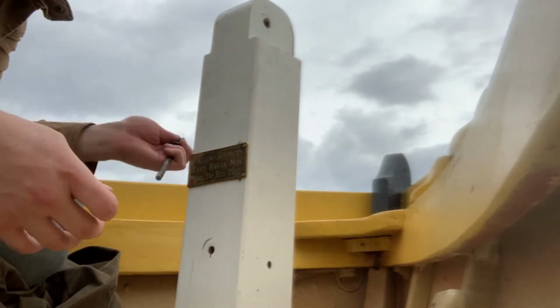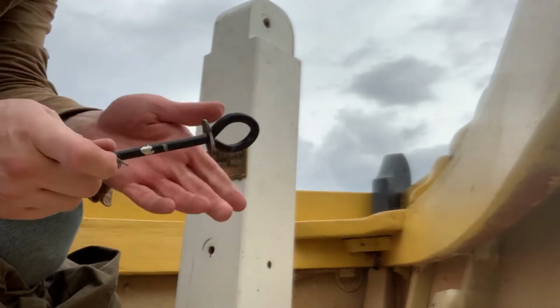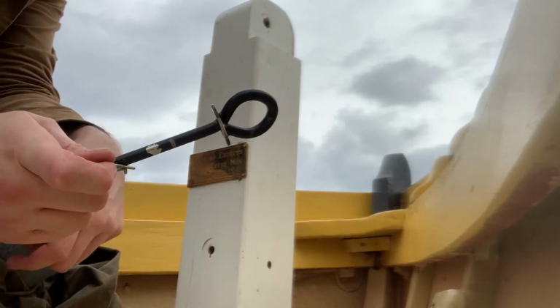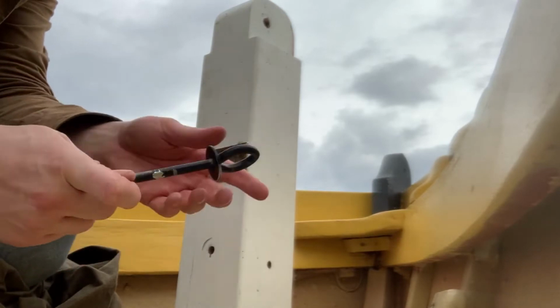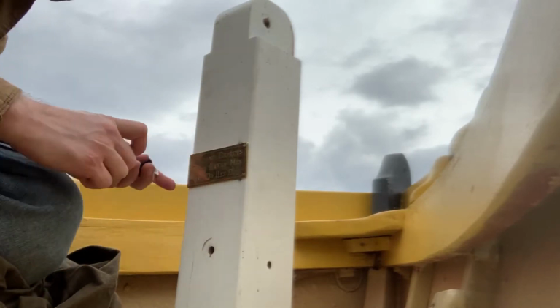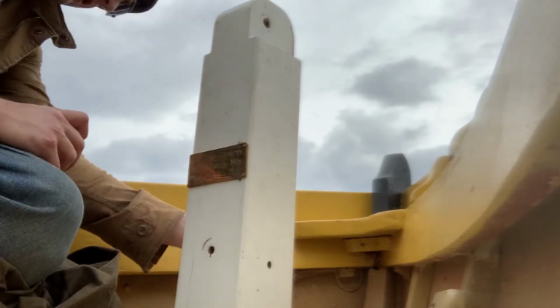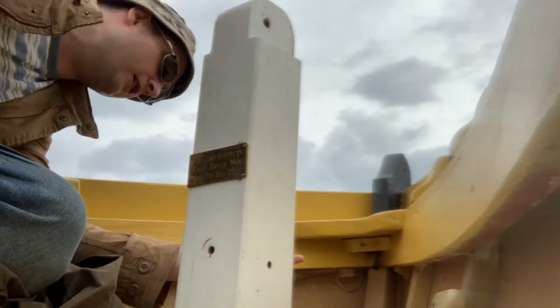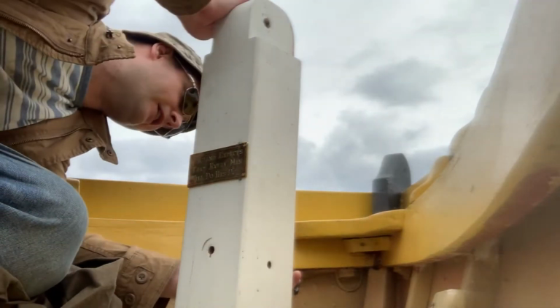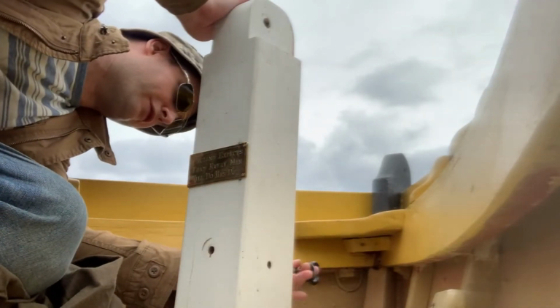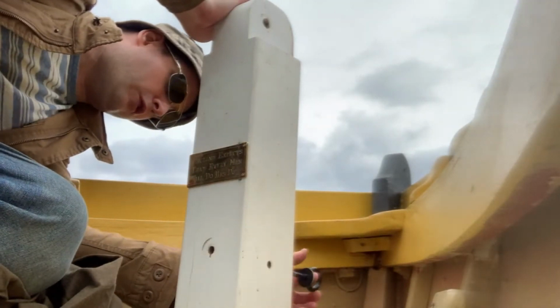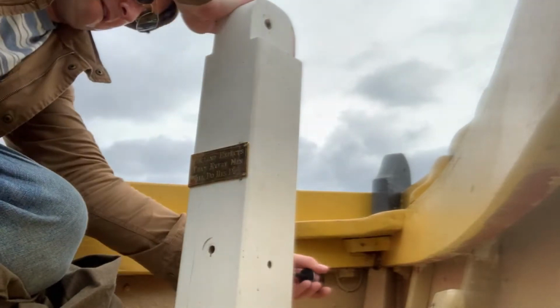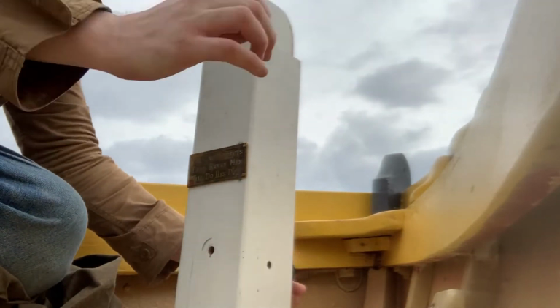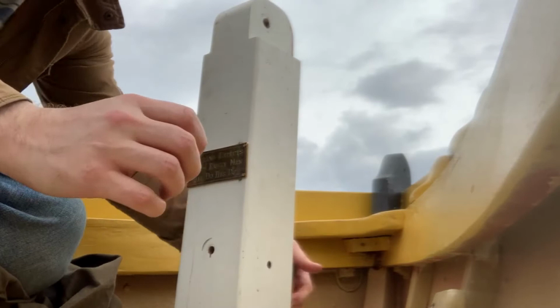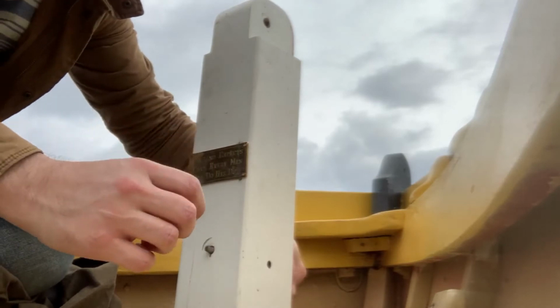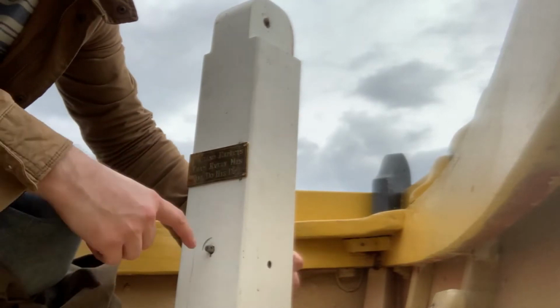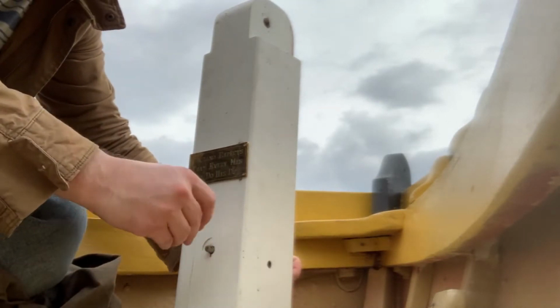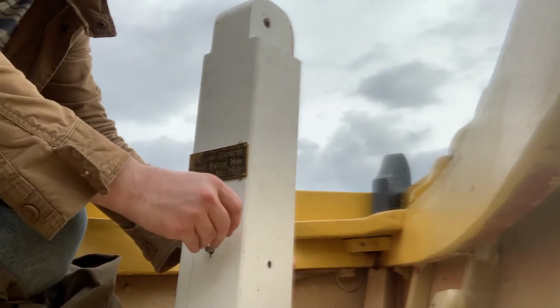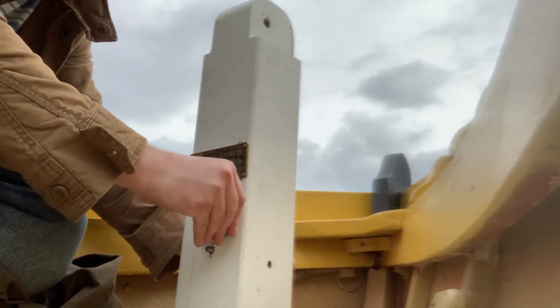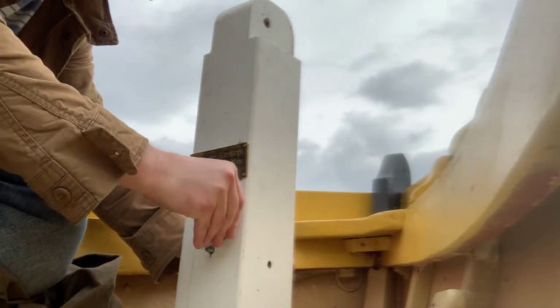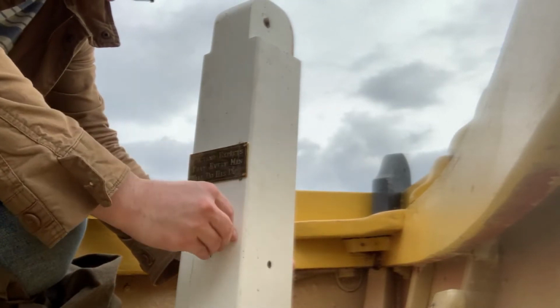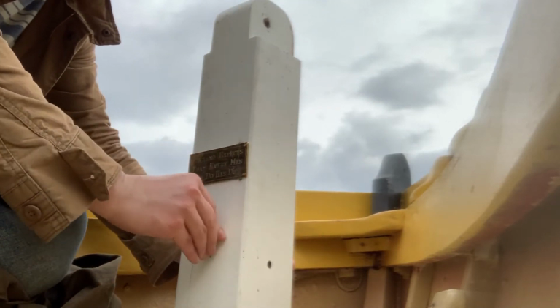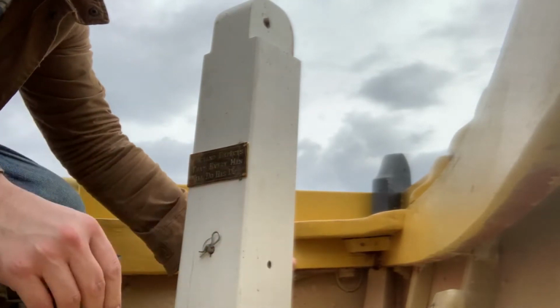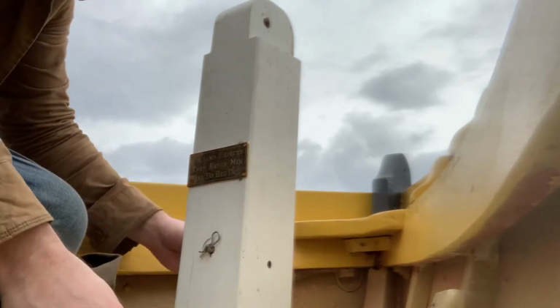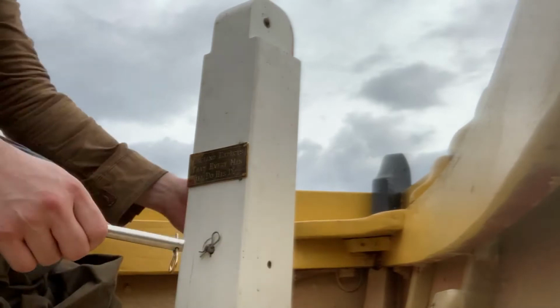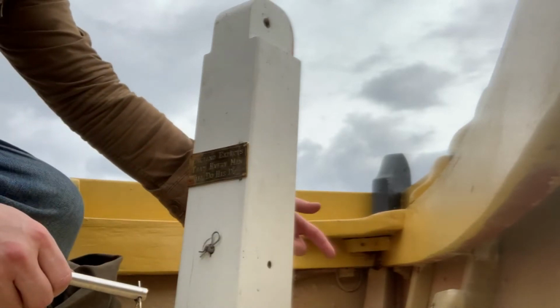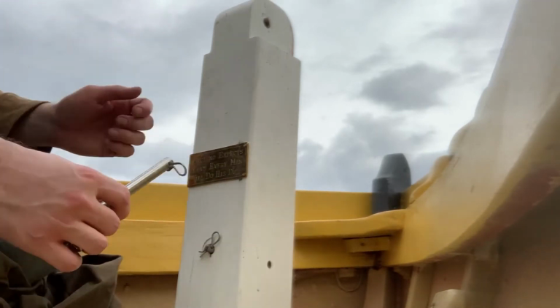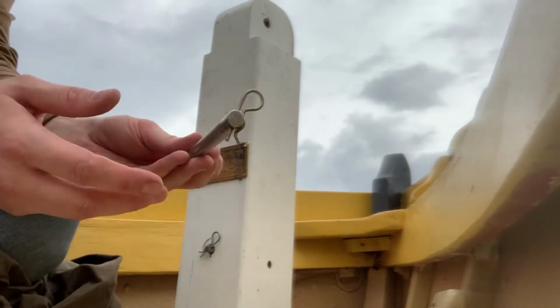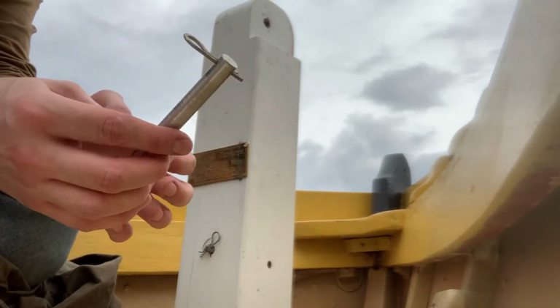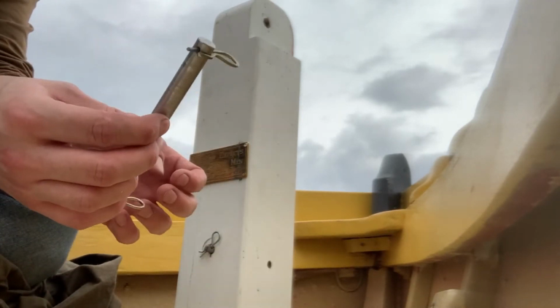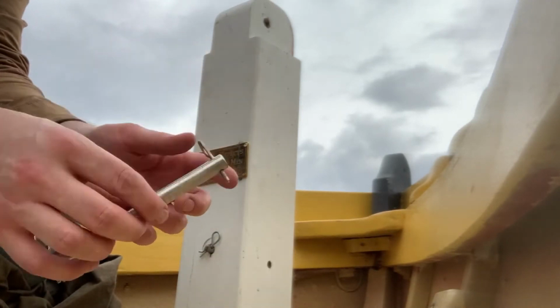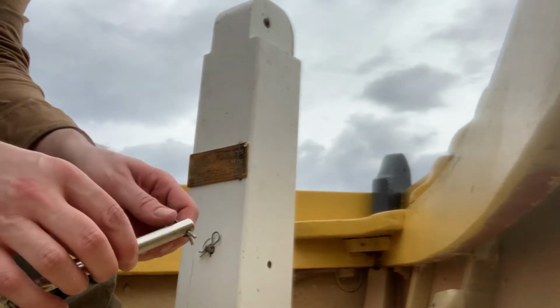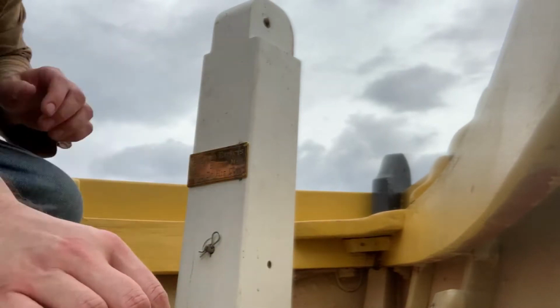So I'm going to take the eye bolt here and run it through the hole, and it pops out here. I replaced the cotter pin for that one. We'll come back to that eye bolt shortly. And then this is the top pin here — we're going to need the bowsprit.